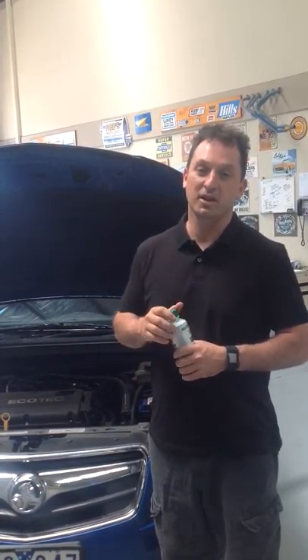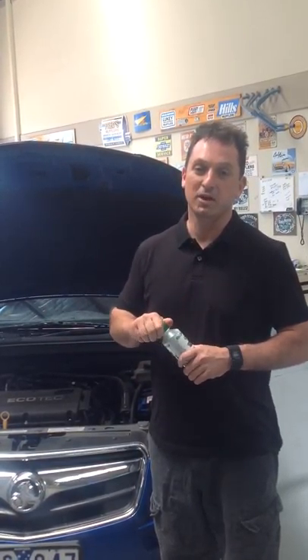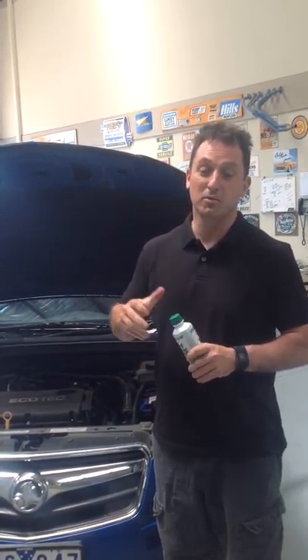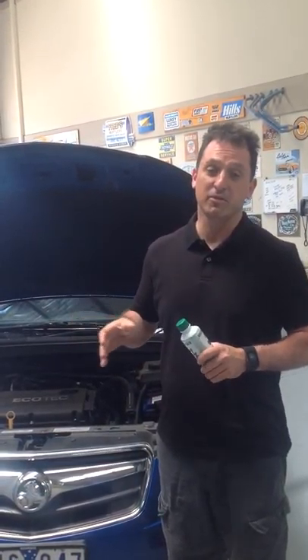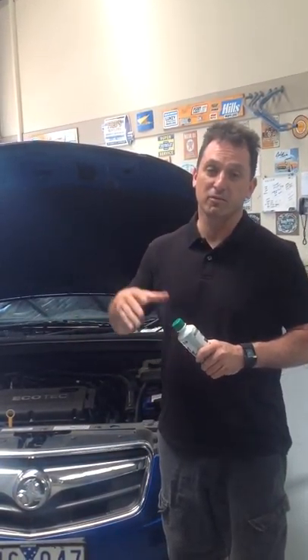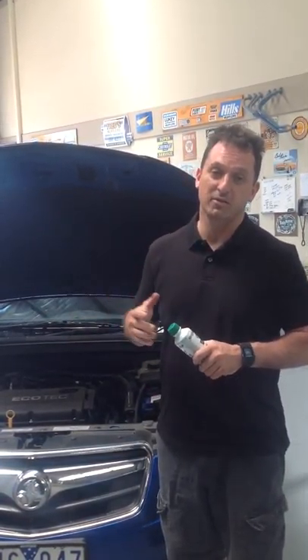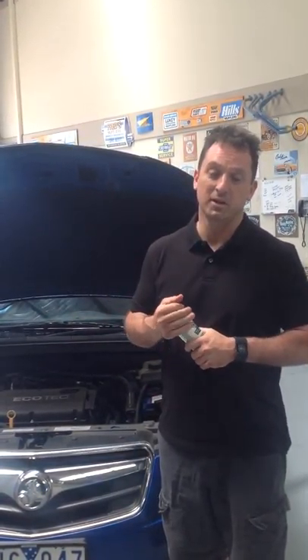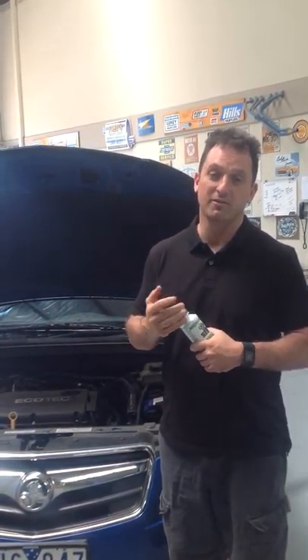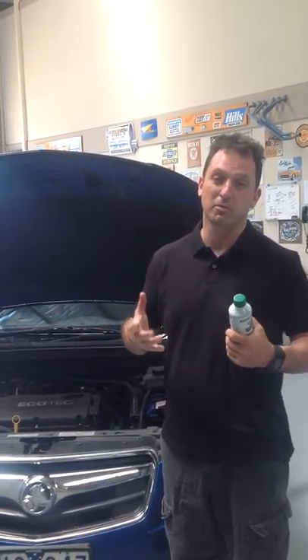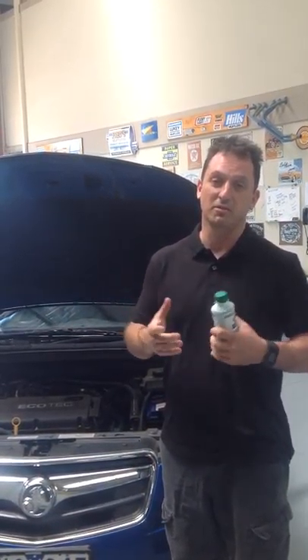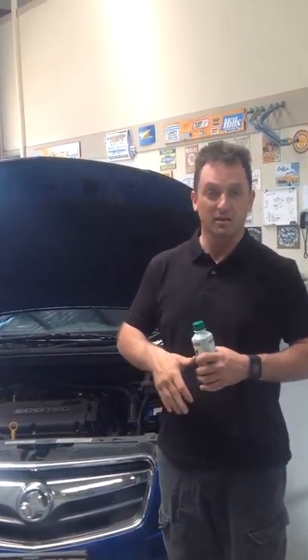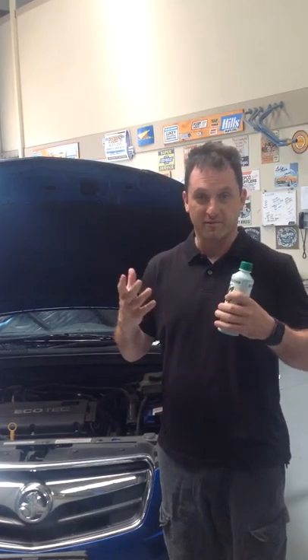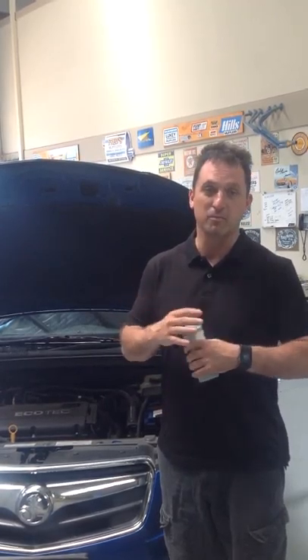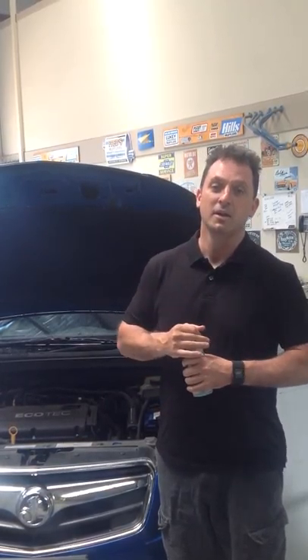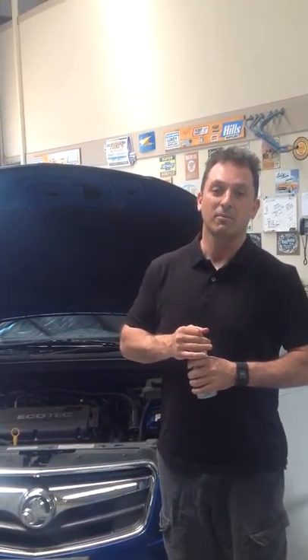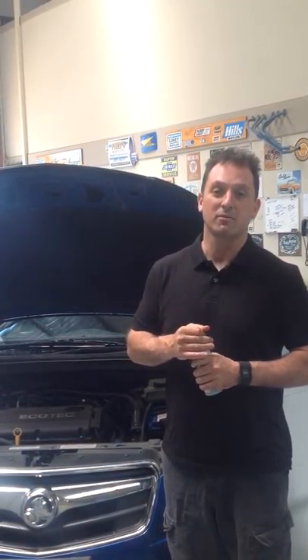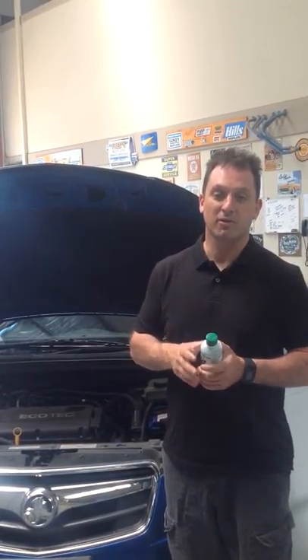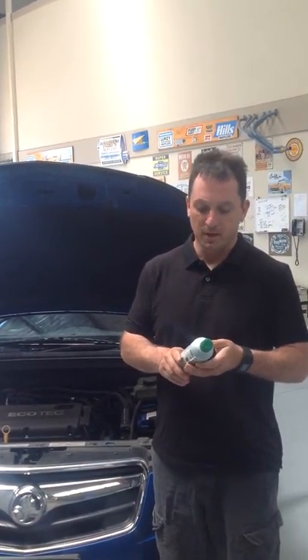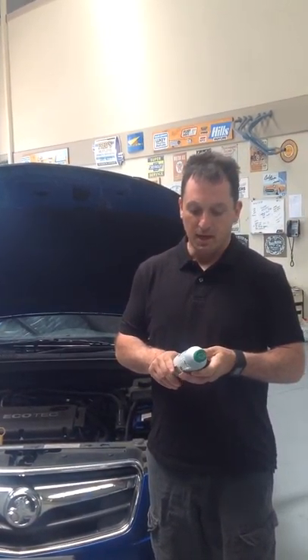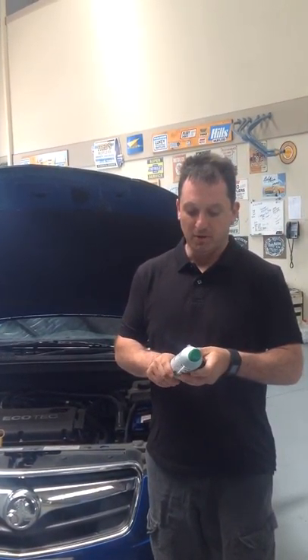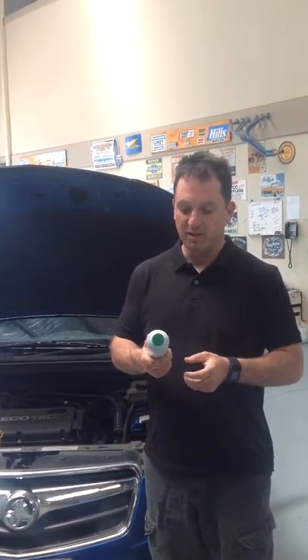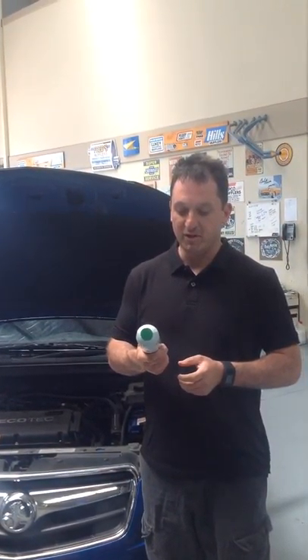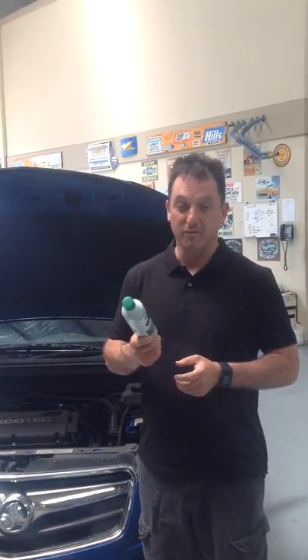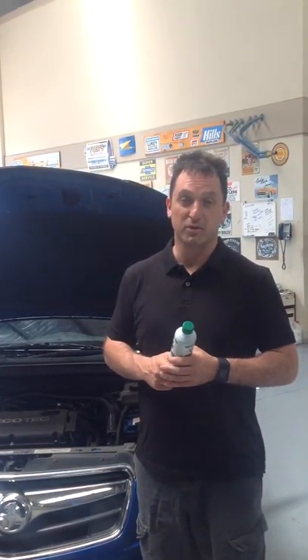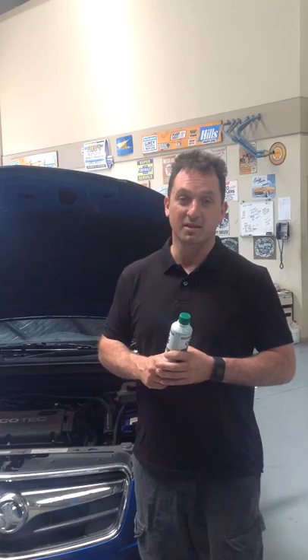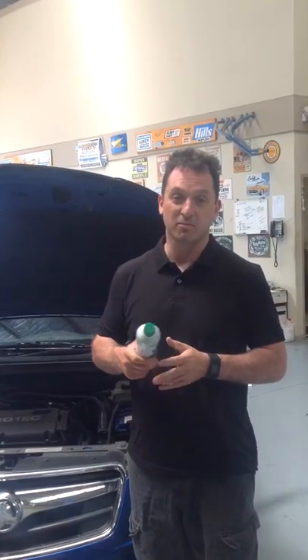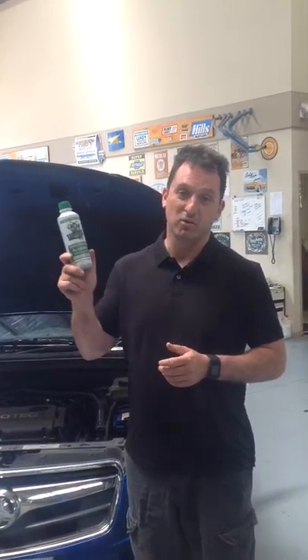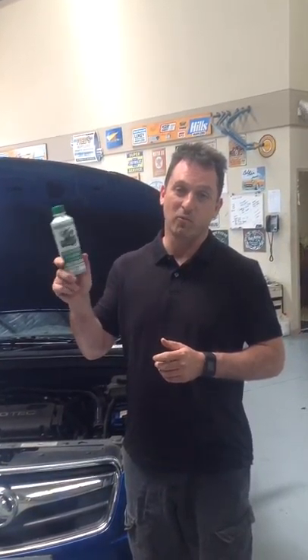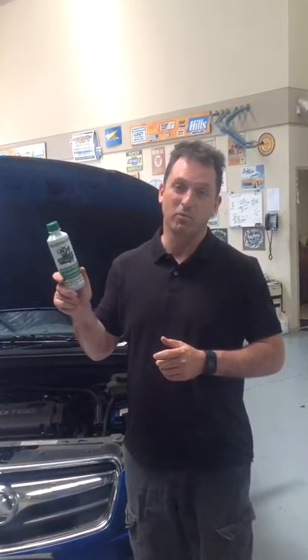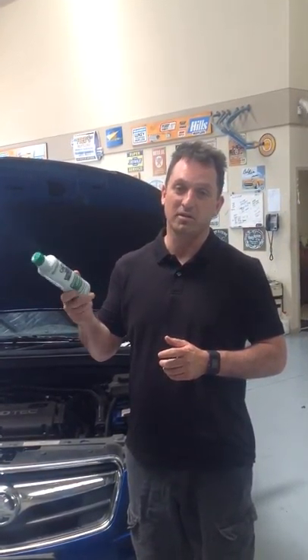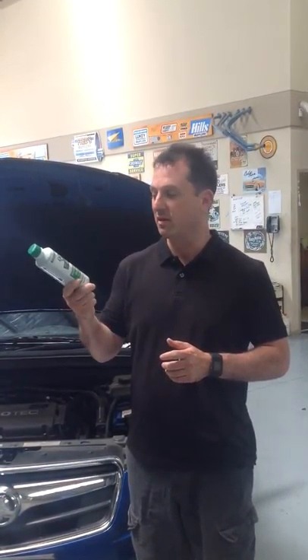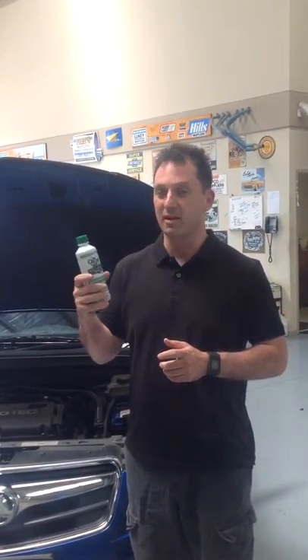There are a lot of different products on the market. For this particular product, you put 75ml for every 4 litres of water that you put in. So put a bit of a squirt in. We do it with every service.